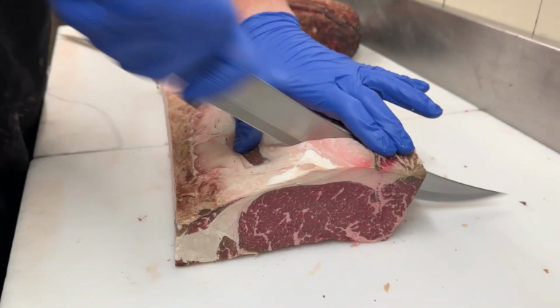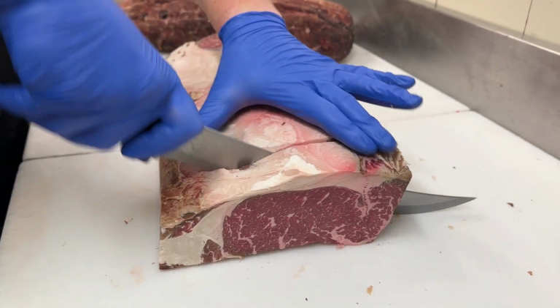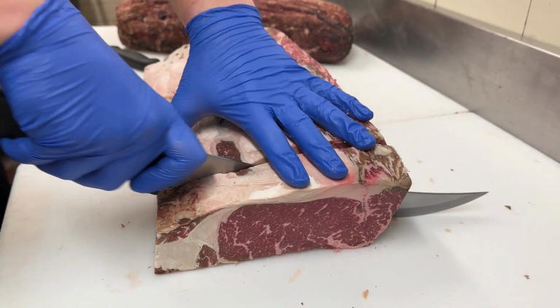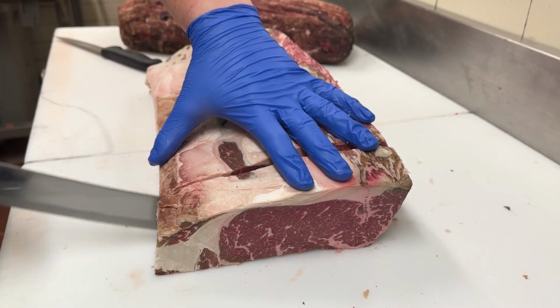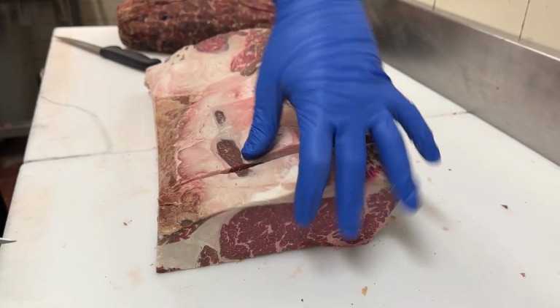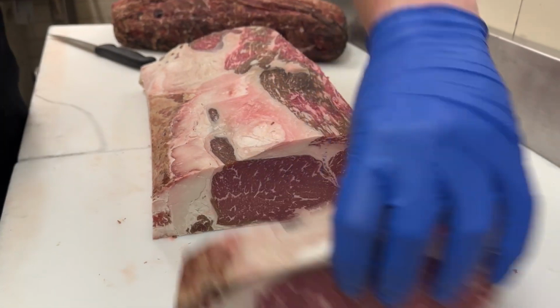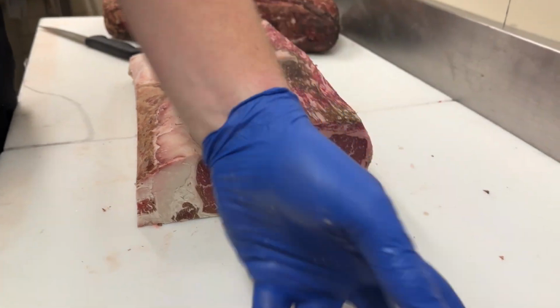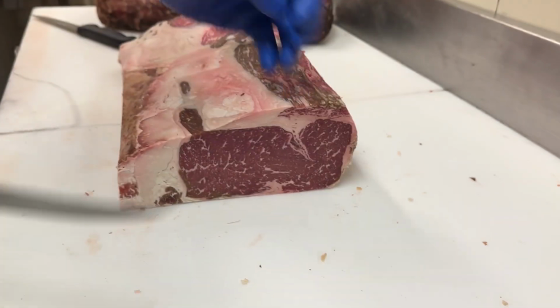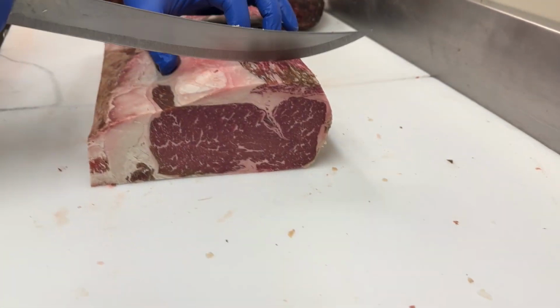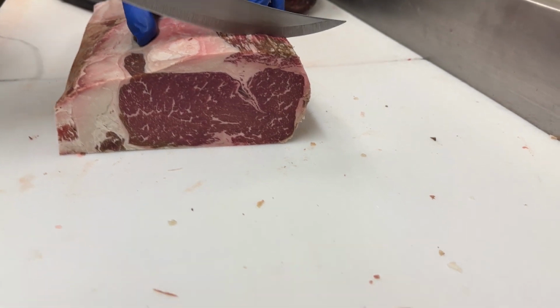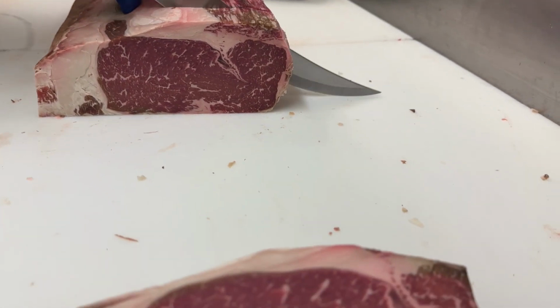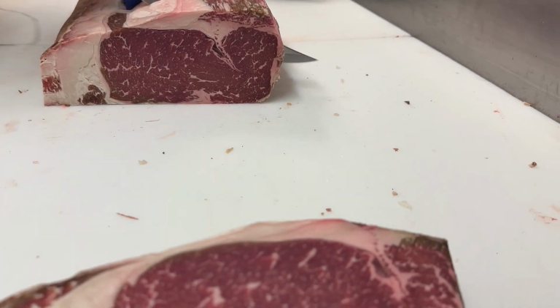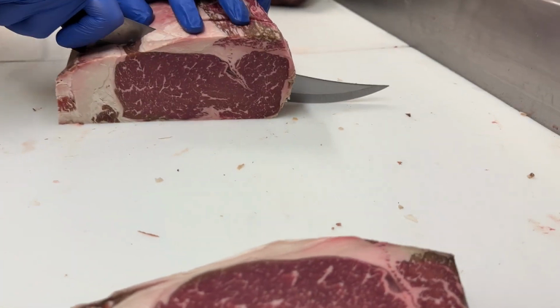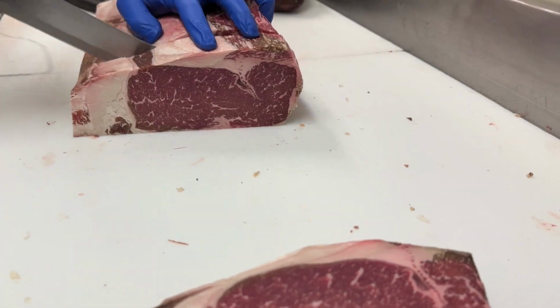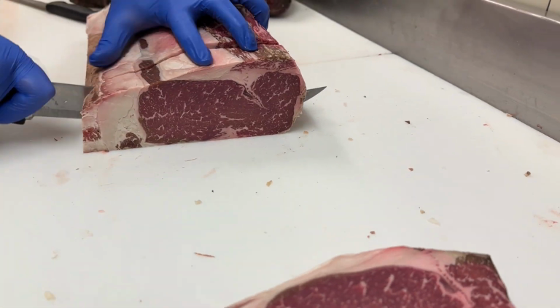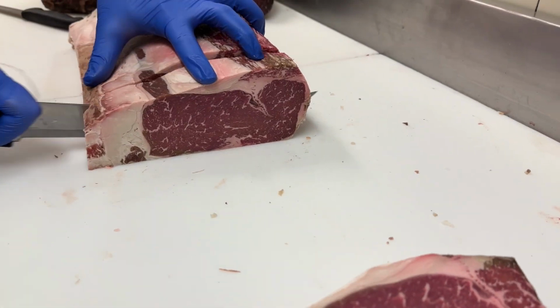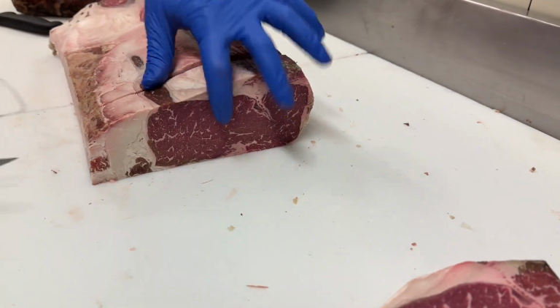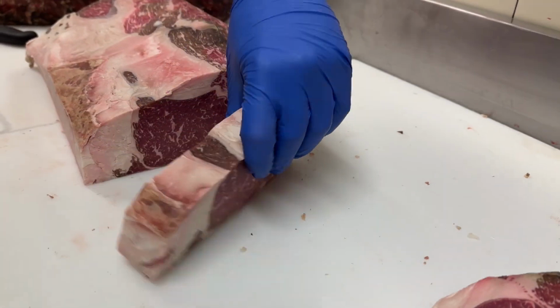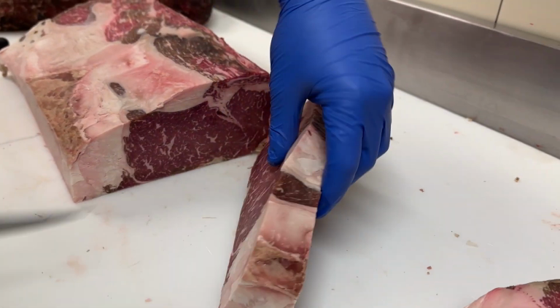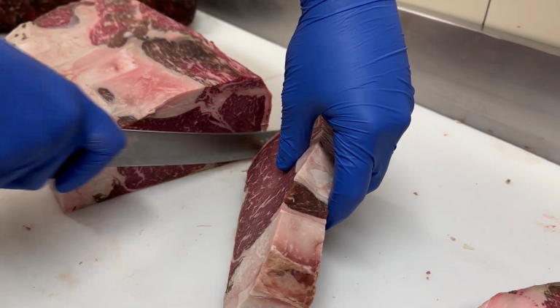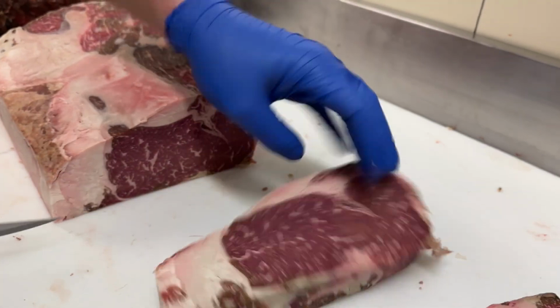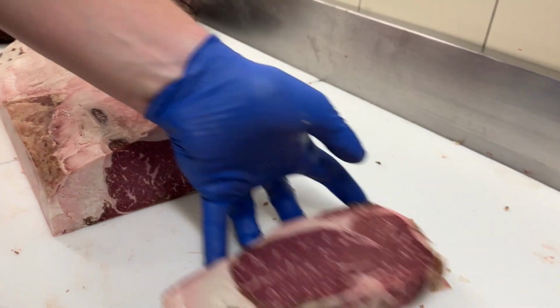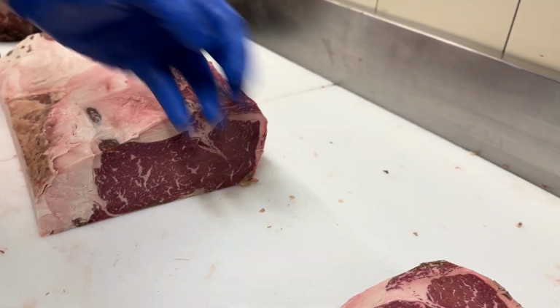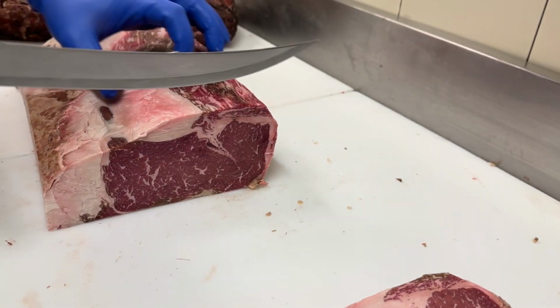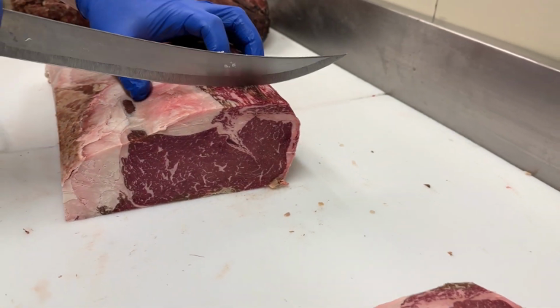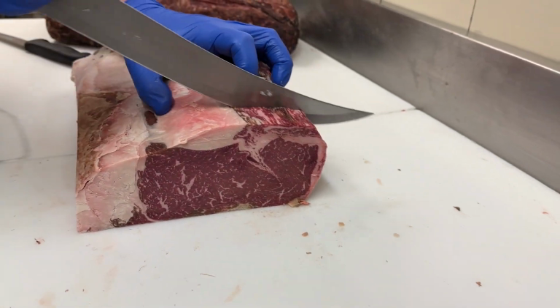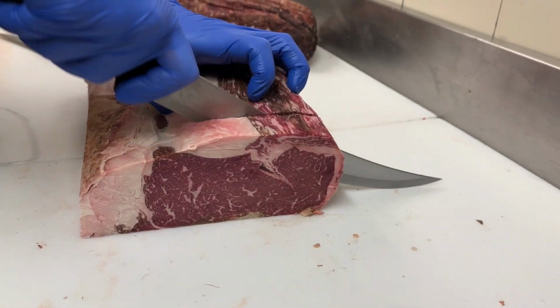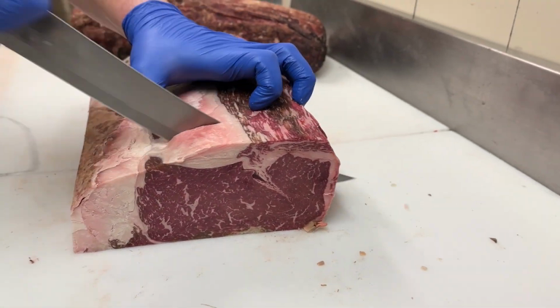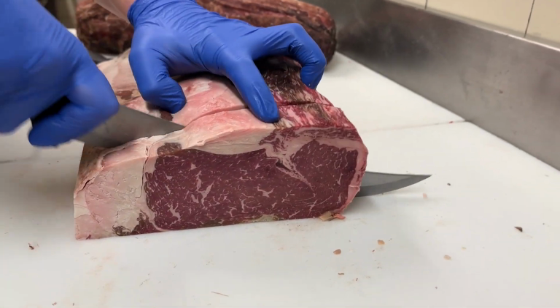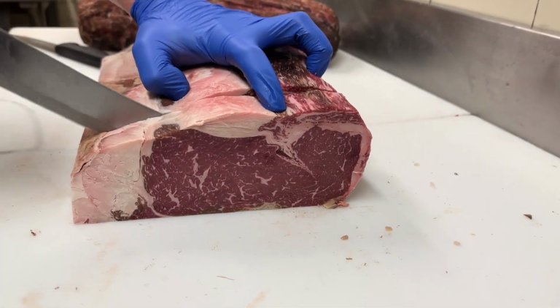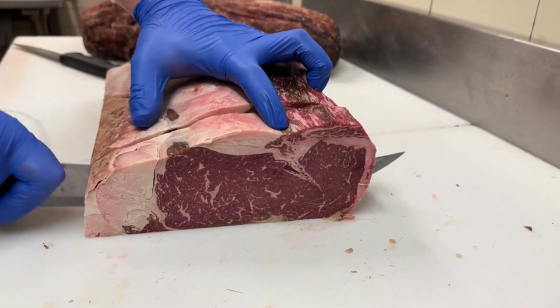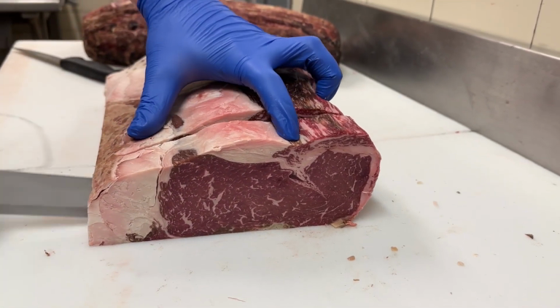We make these whiskey dry-aged steaks by wrapping the entire loin in cheesecloth, and then we pour whiskey on it. We repeat that process every couple of days for two weeks. Then we unwrap the cheesecloth and let it traditionally age all the way out to this 40-day mark.